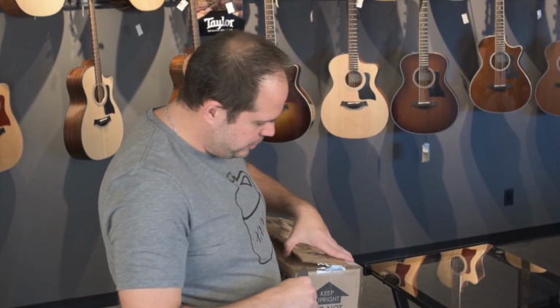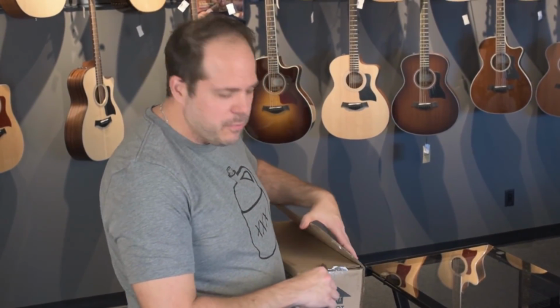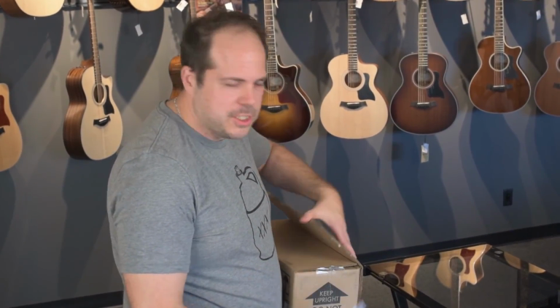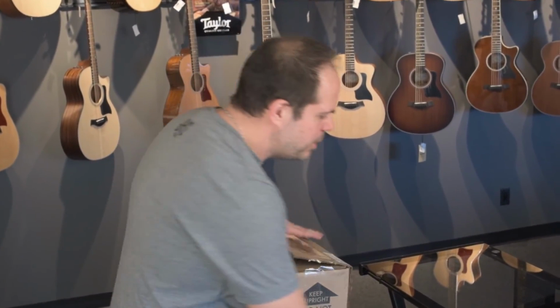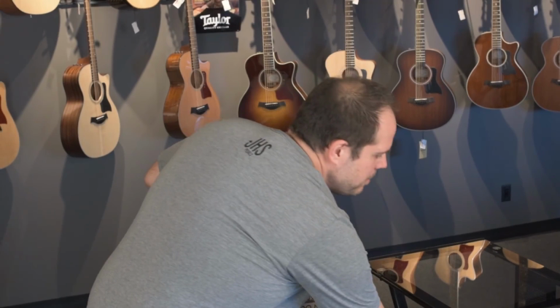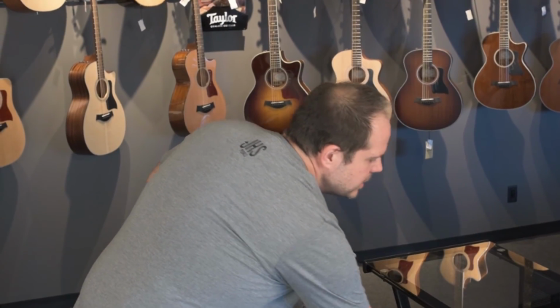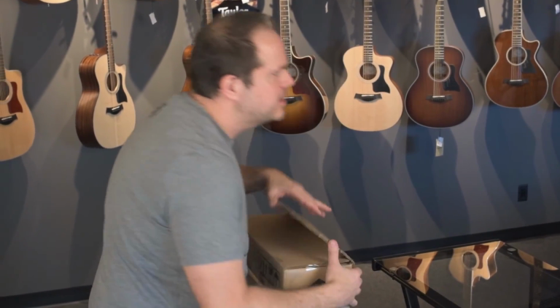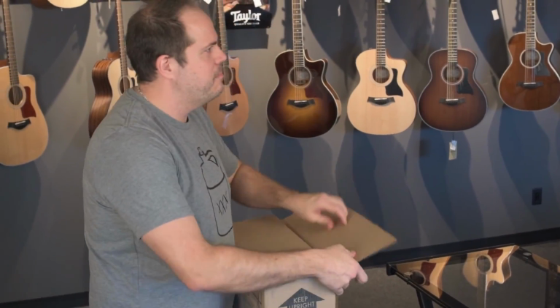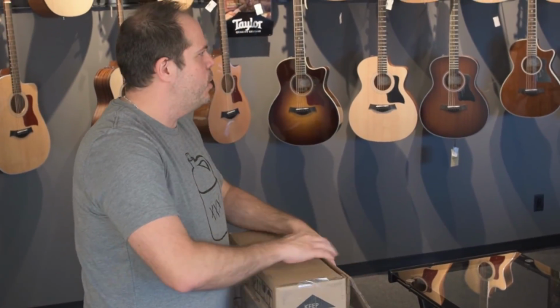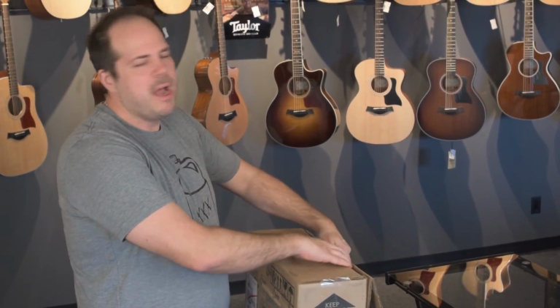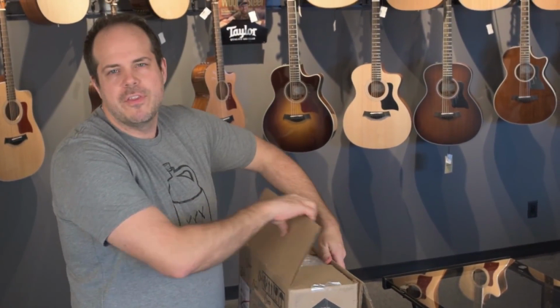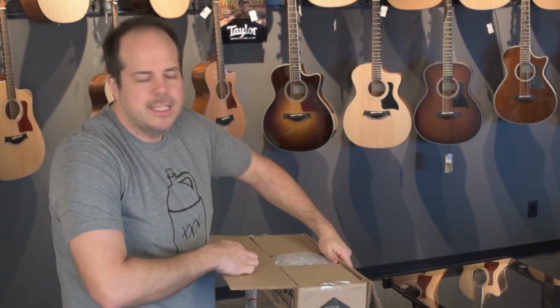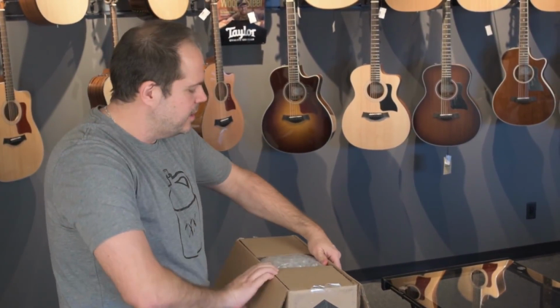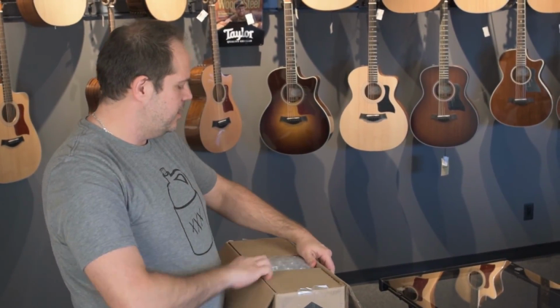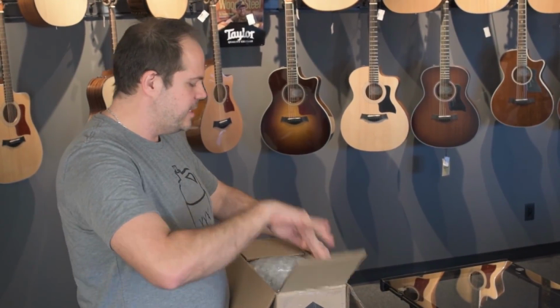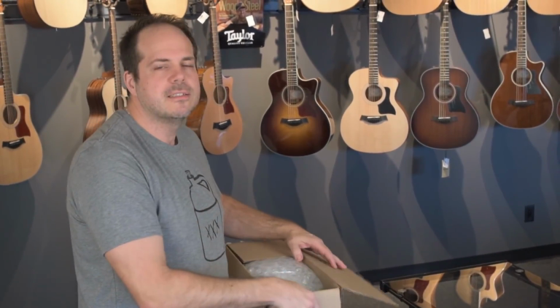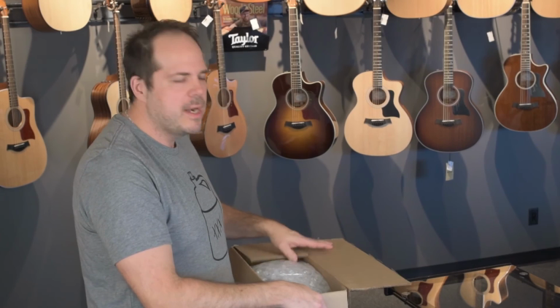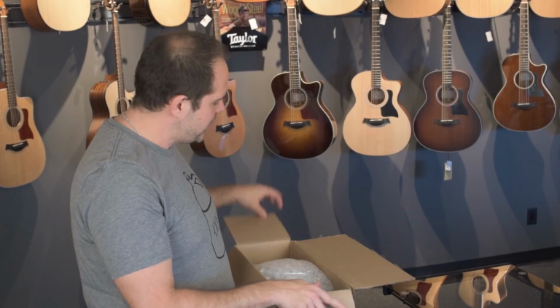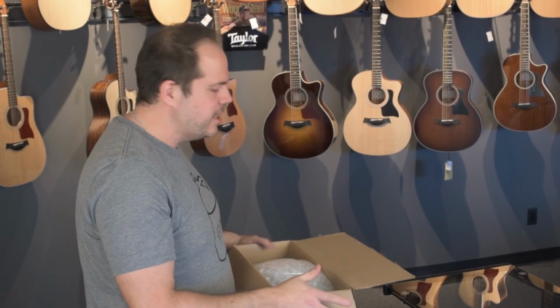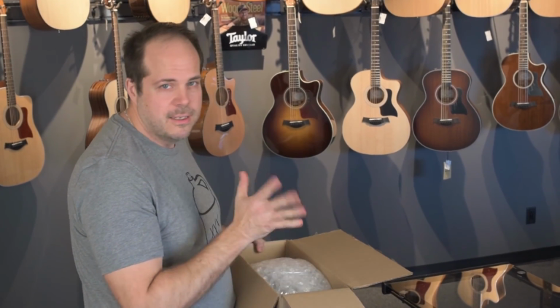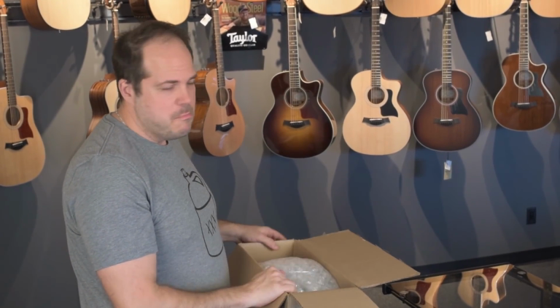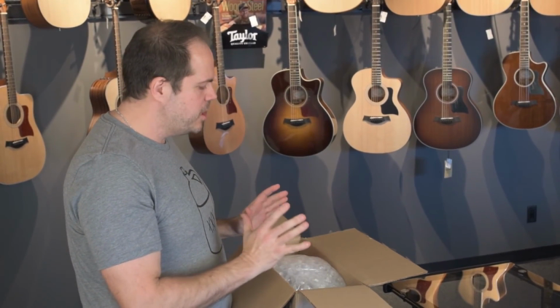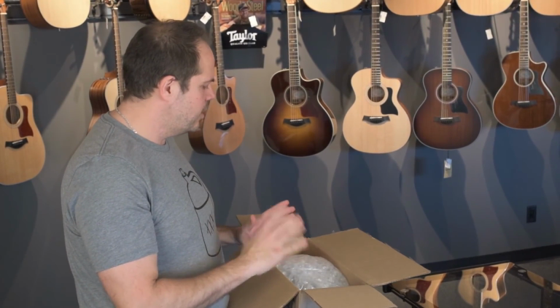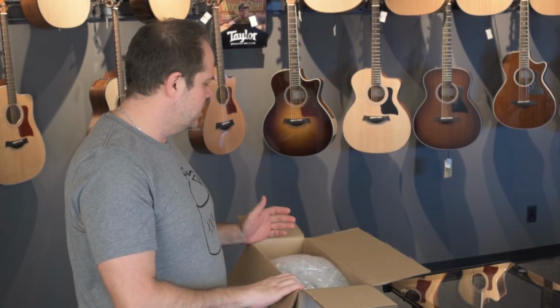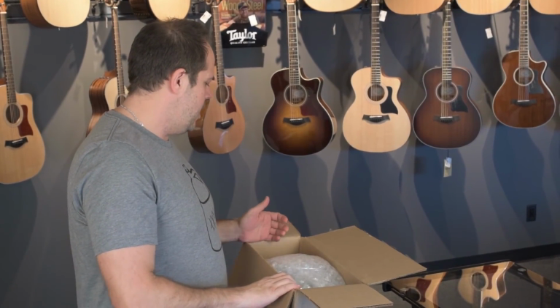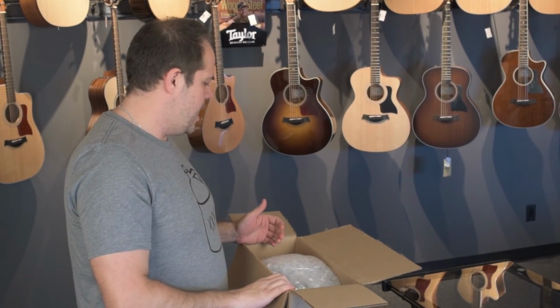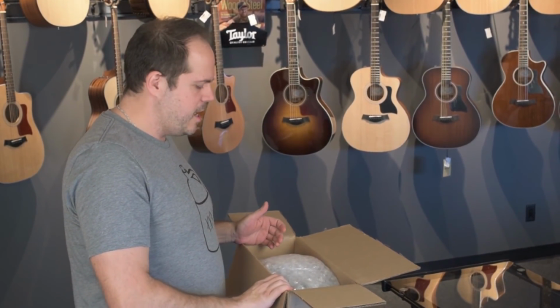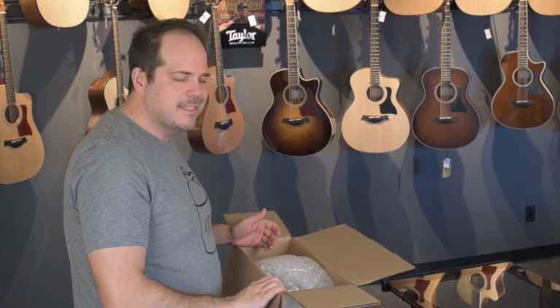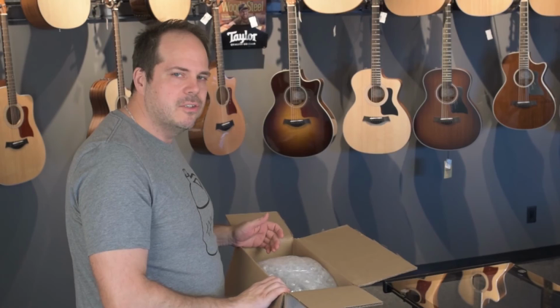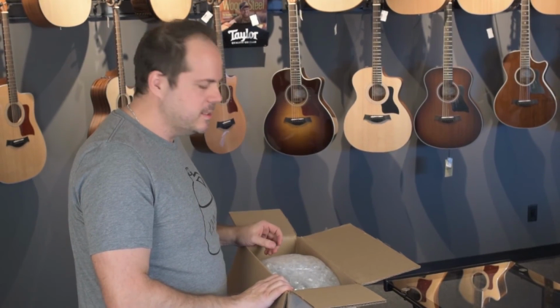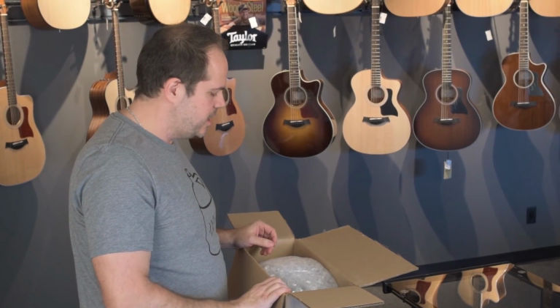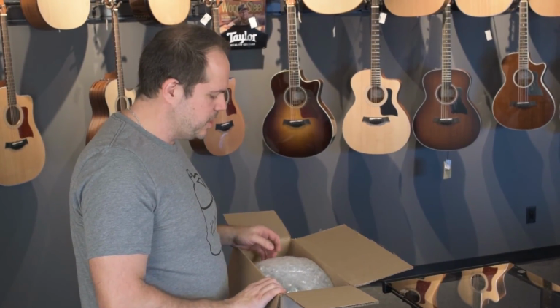Those of you who have watched a number of our unboxings might know that my favourite thing is the custom colours of the 60s, so when I had a chance to get a modern incredible Sur guitar in a classic colour of the 60s, I jumped on.